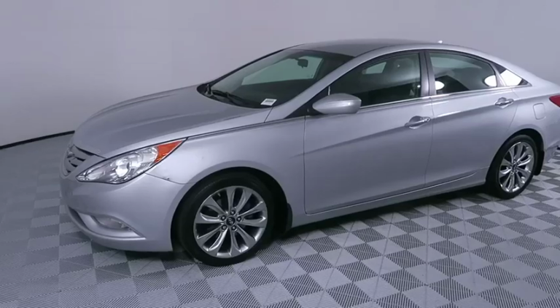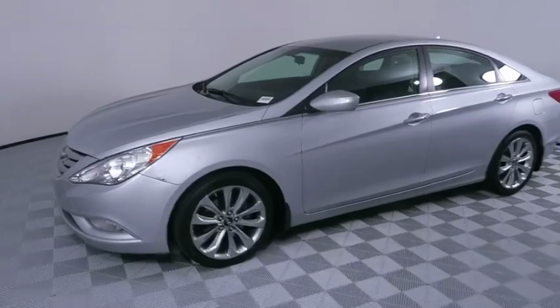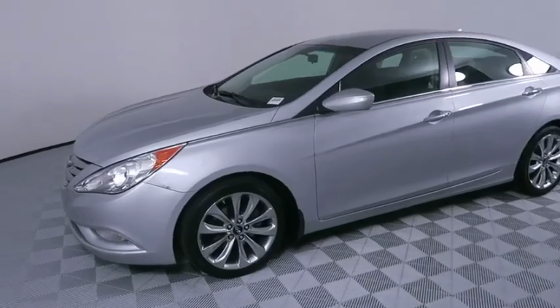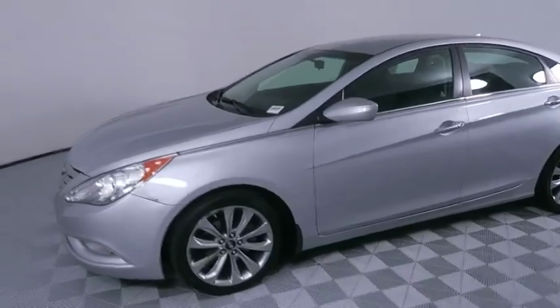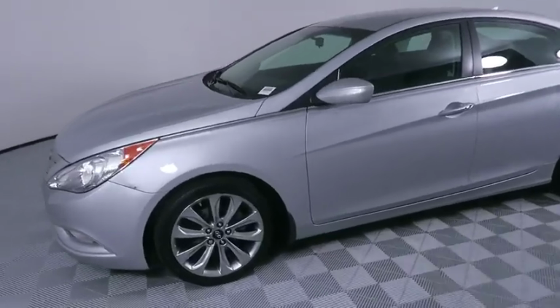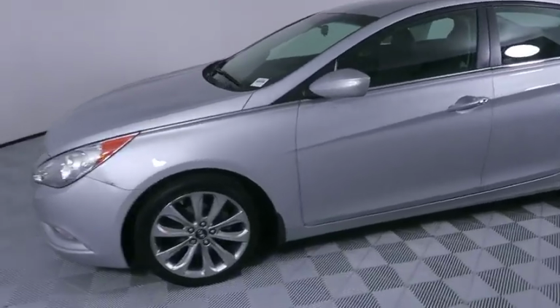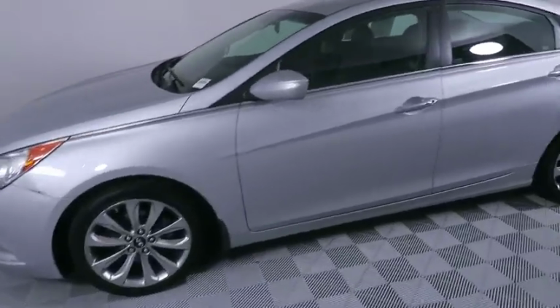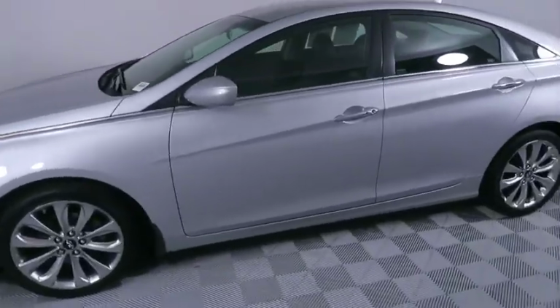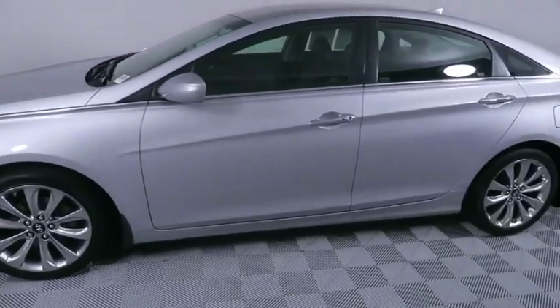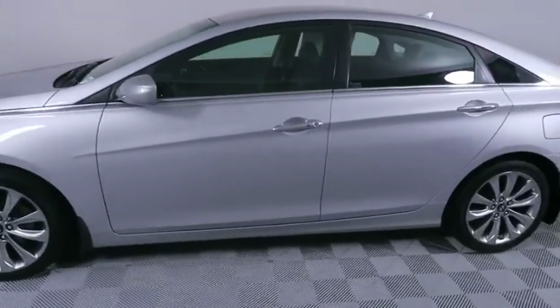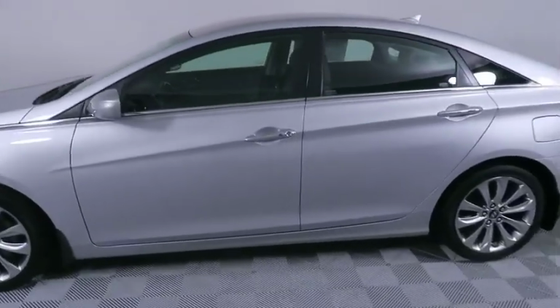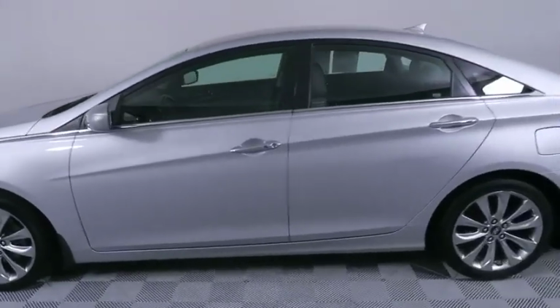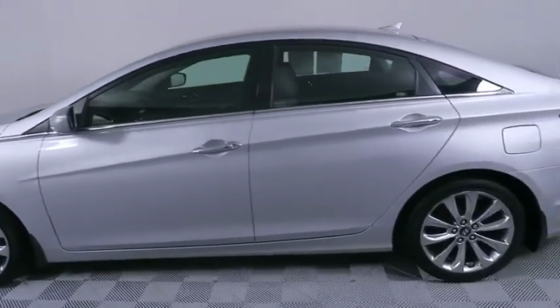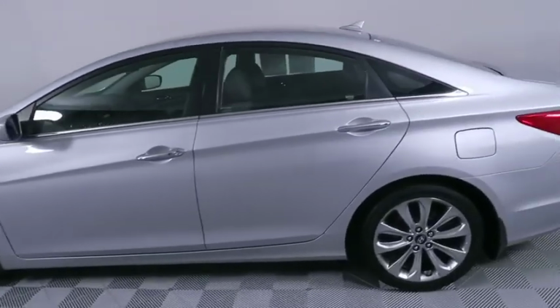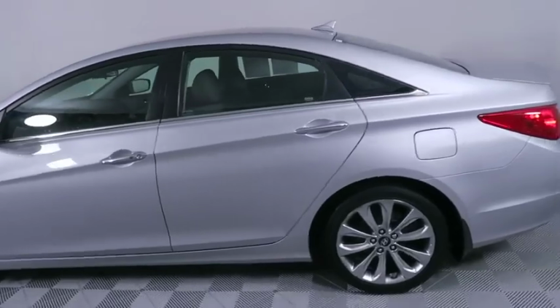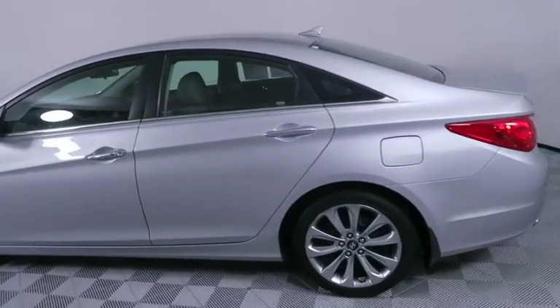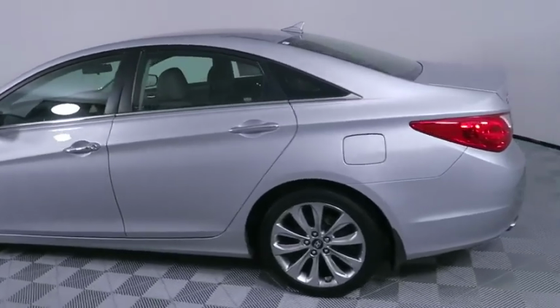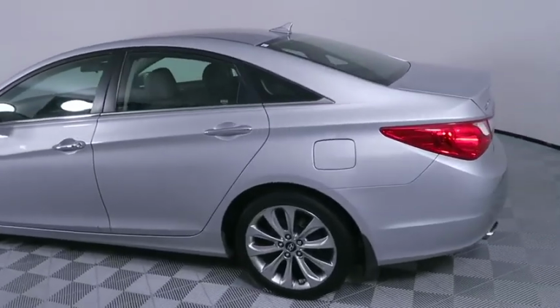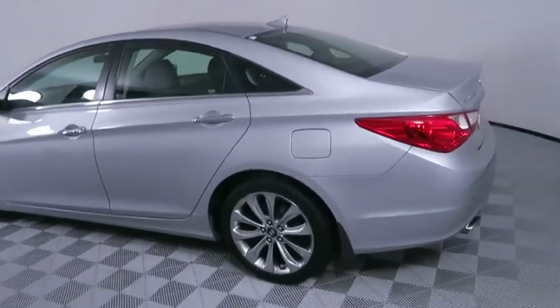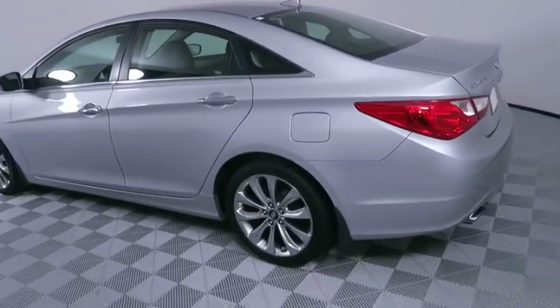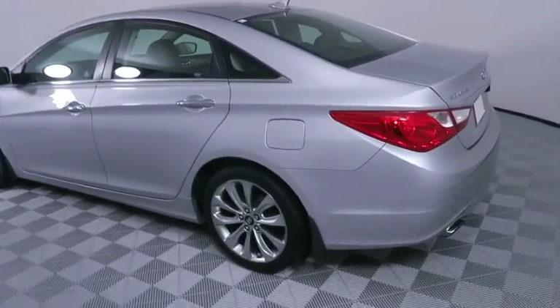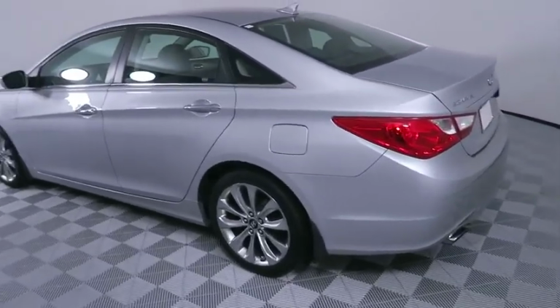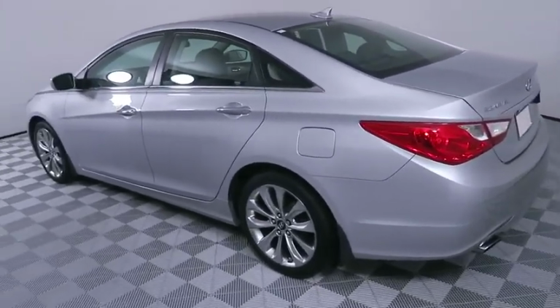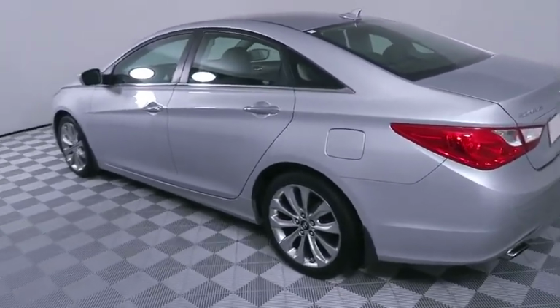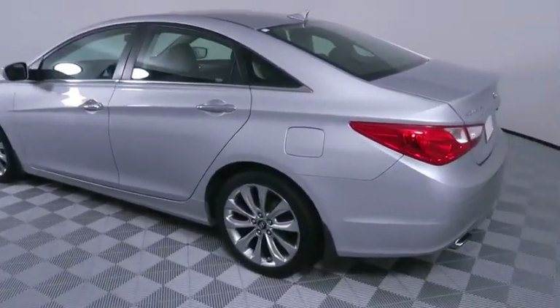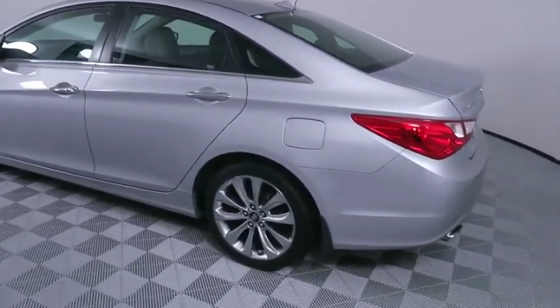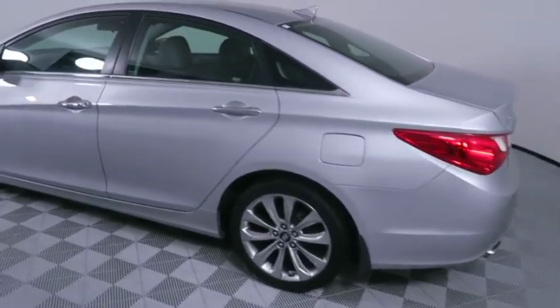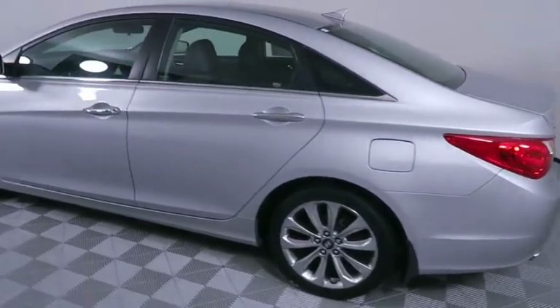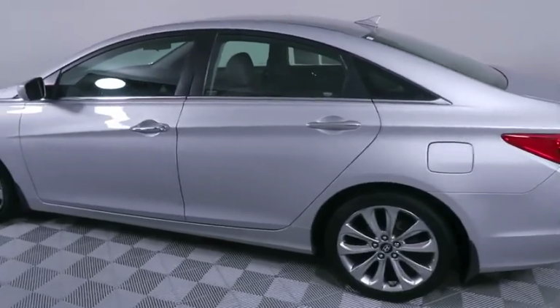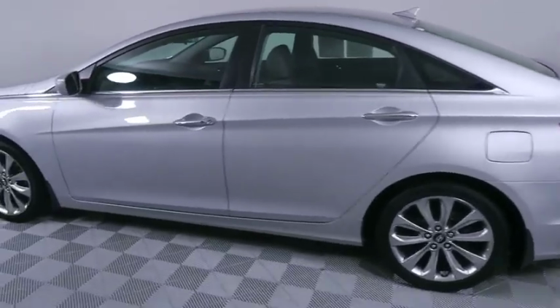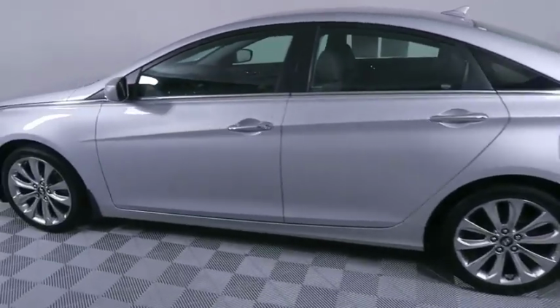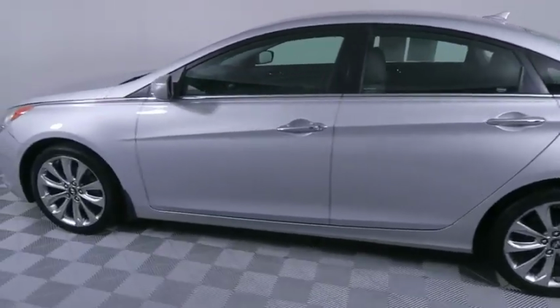Come test drive the 2011 Hyundai Sonata. The Sonata has a long list of technologically advanced interior features and options that make driving safer, more convenient, and much more fun.